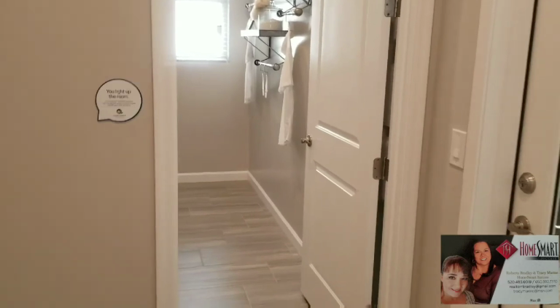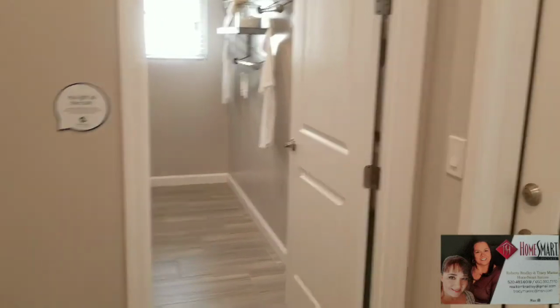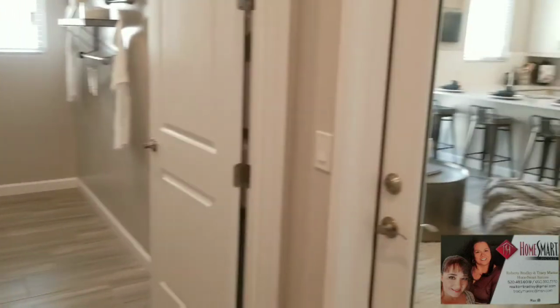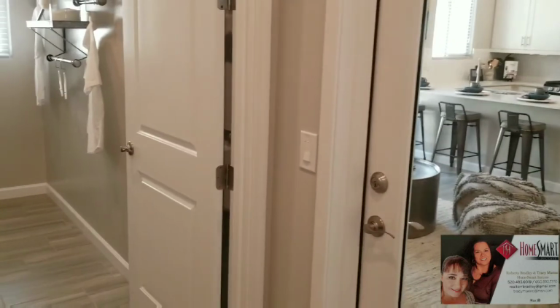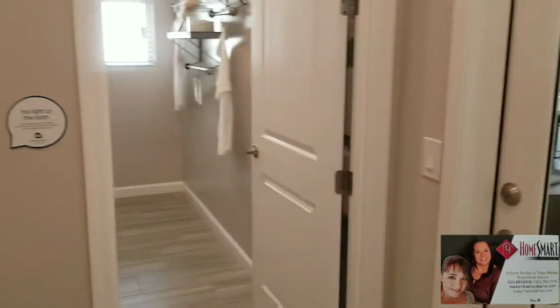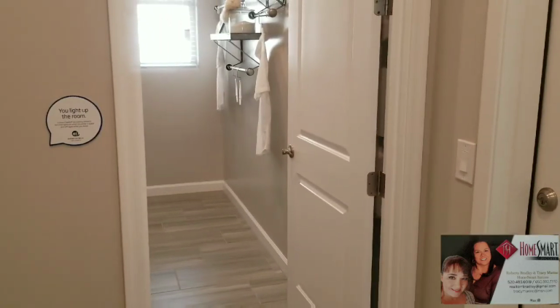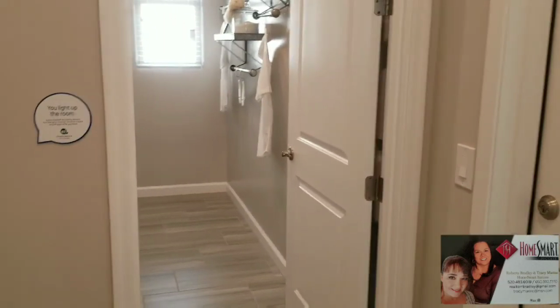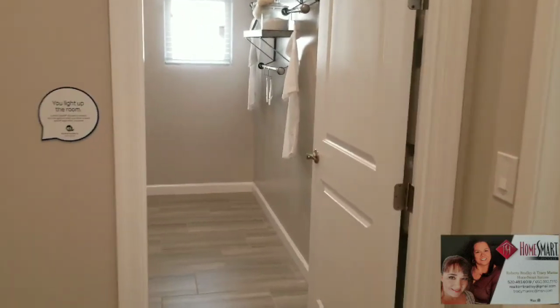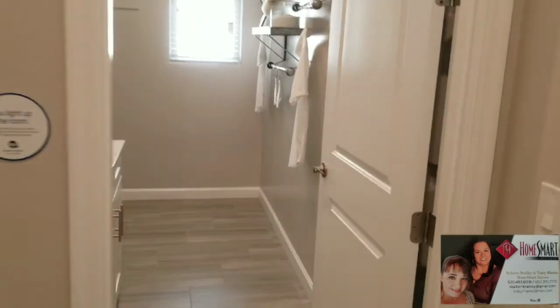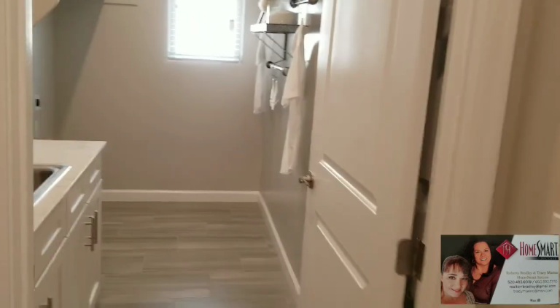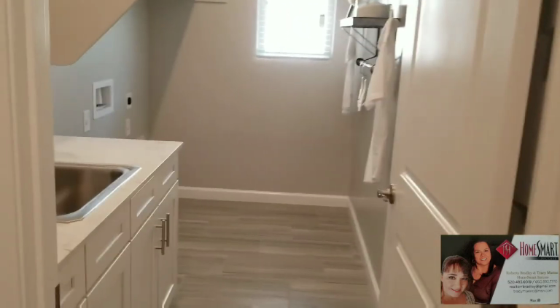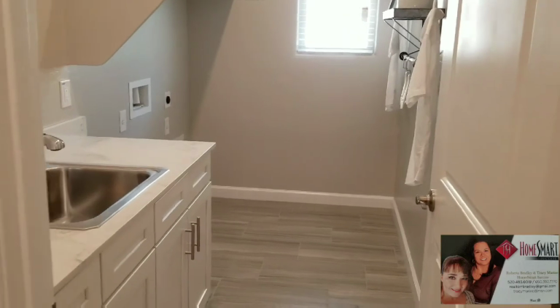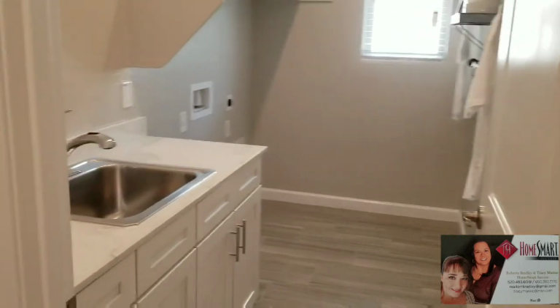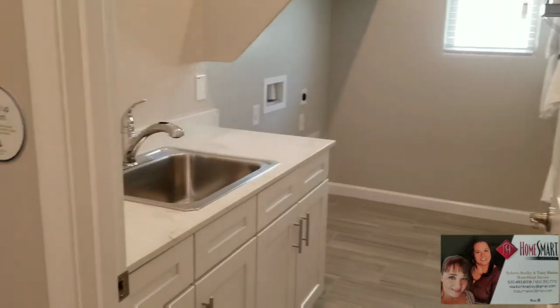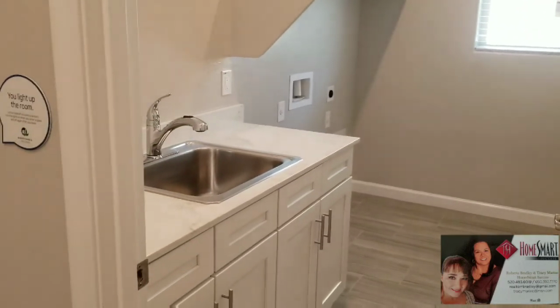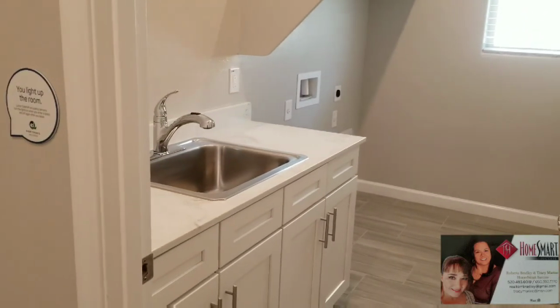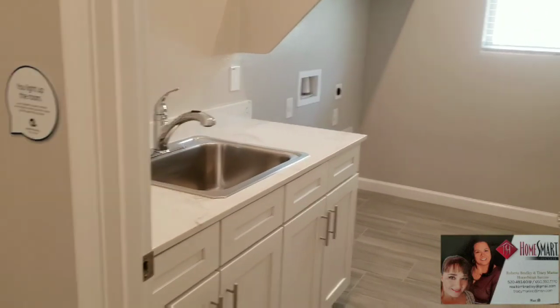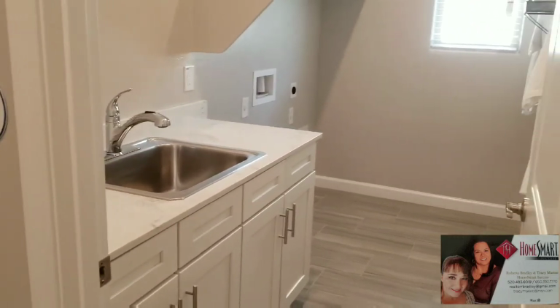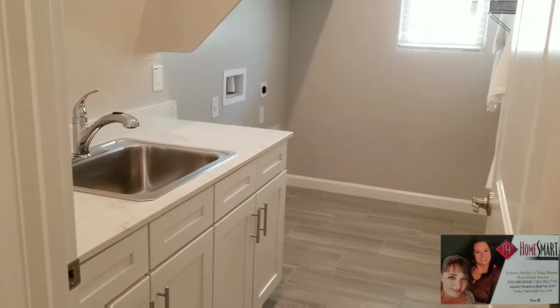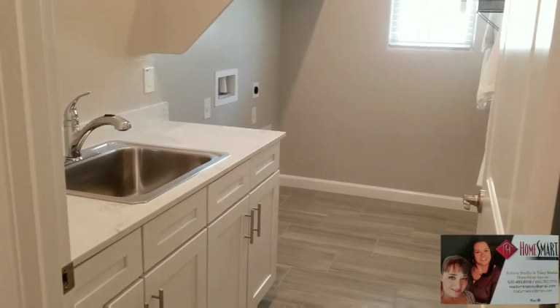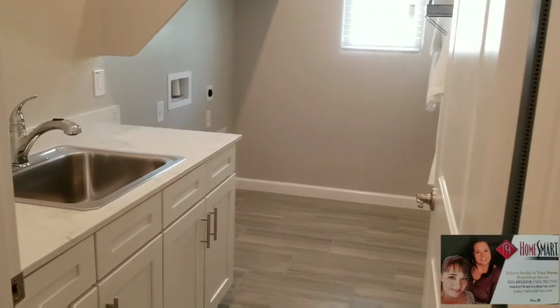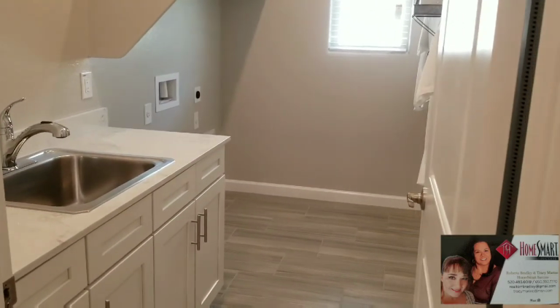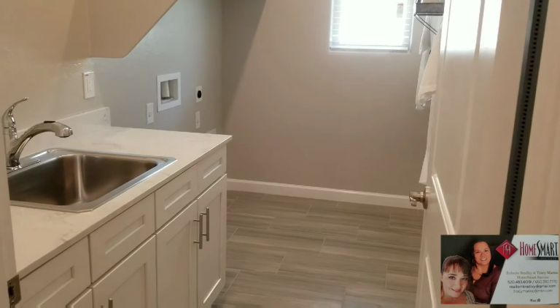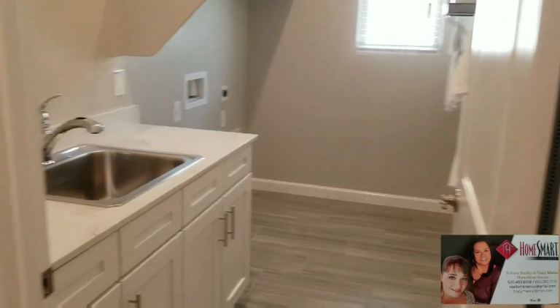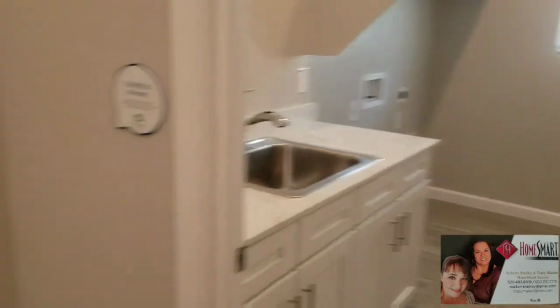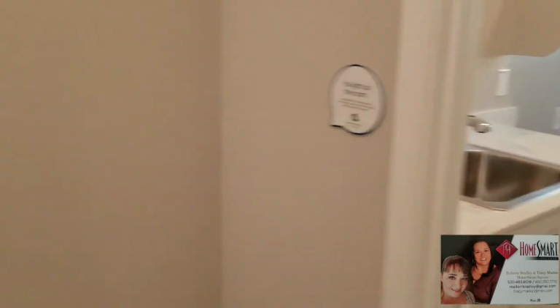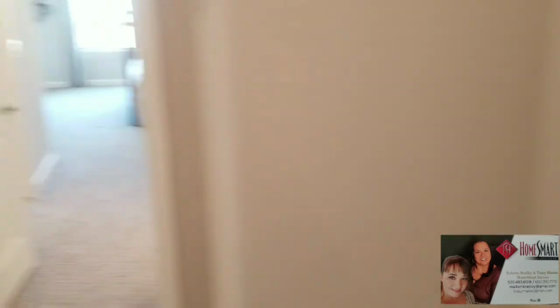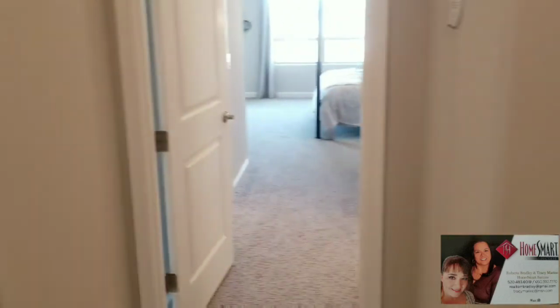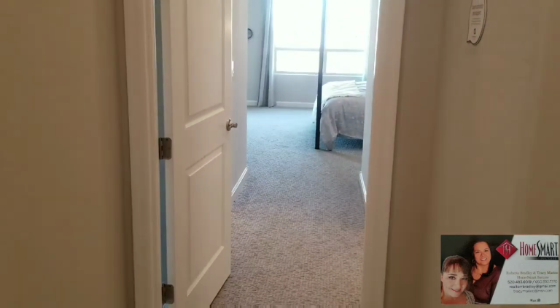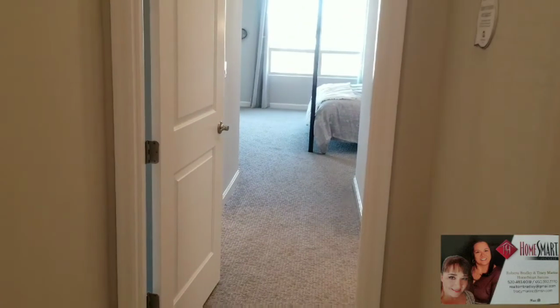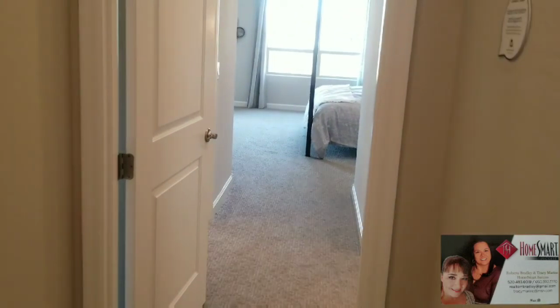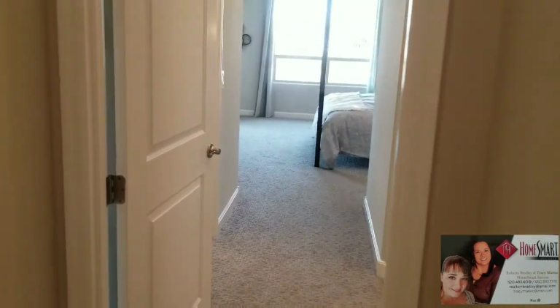Over here we've got the laundry room. And a quick sneak peek — there's the next-gen. The laundry room is a good size with a wash basin. Now let's go see the master.